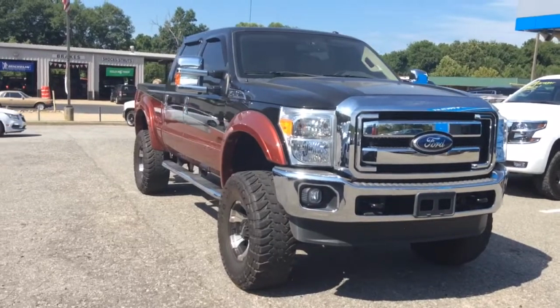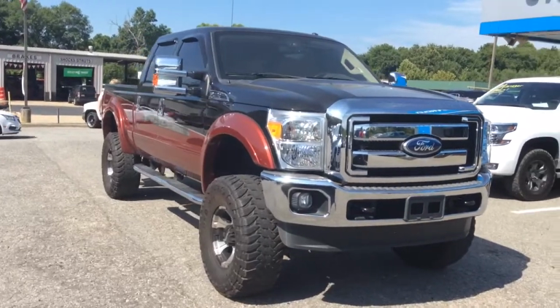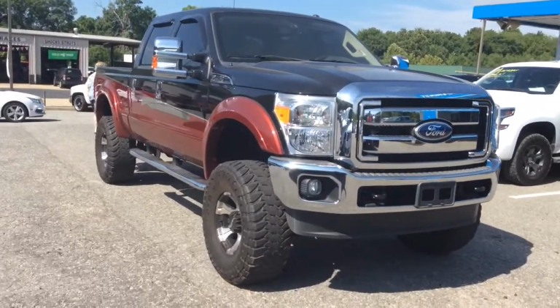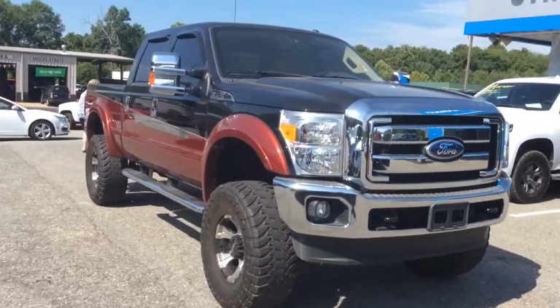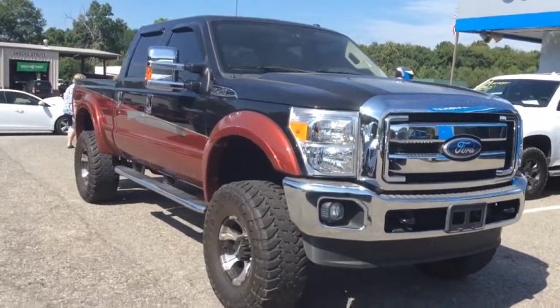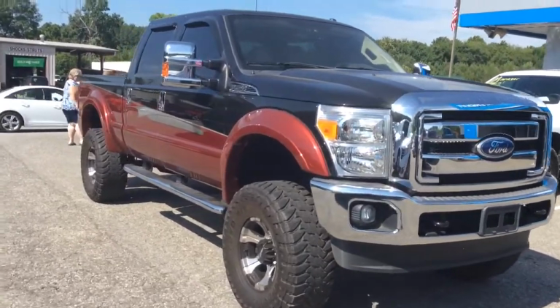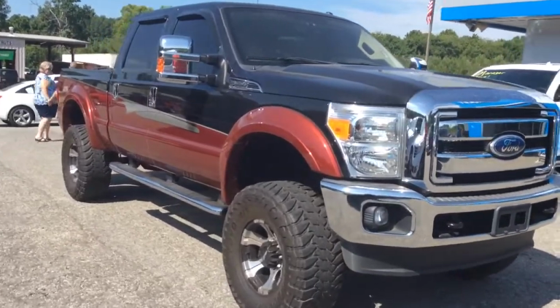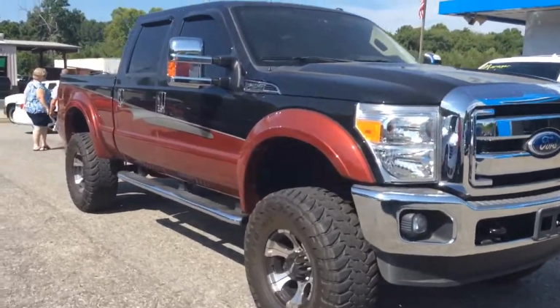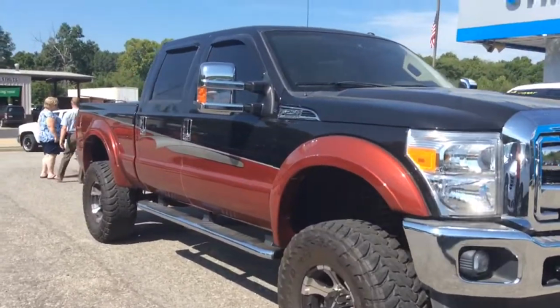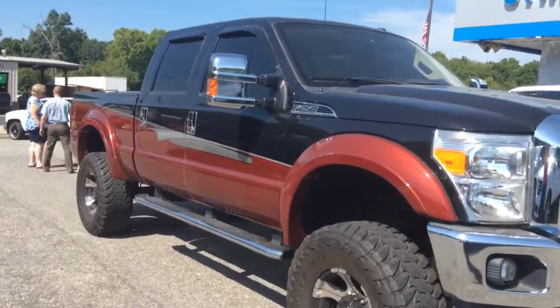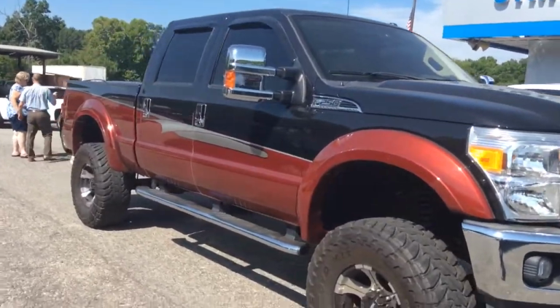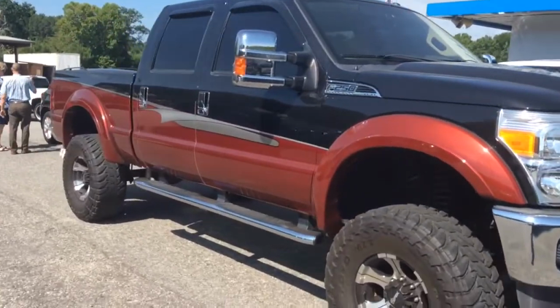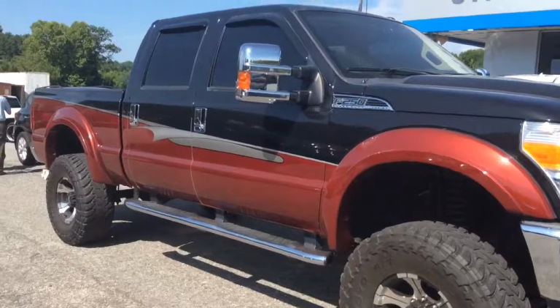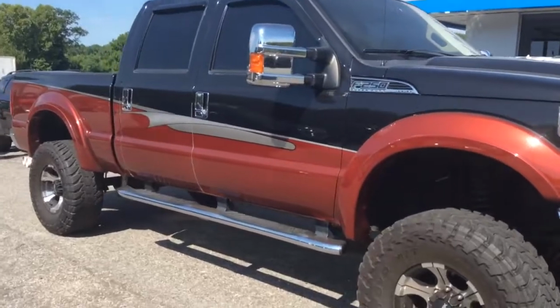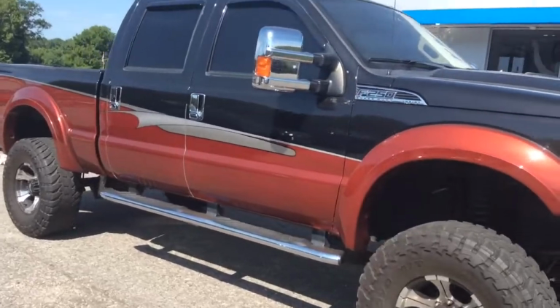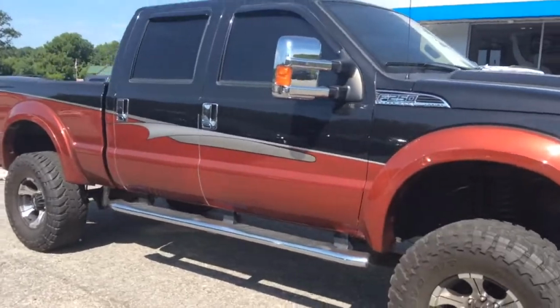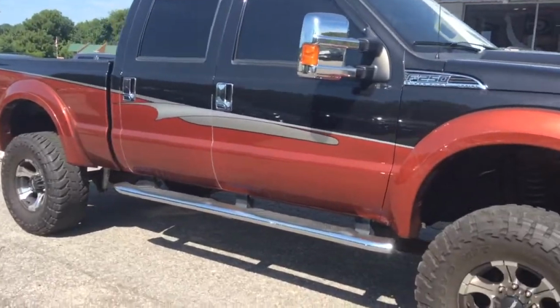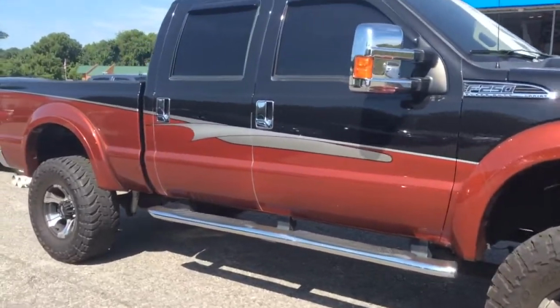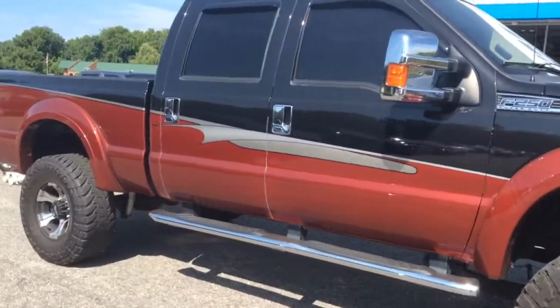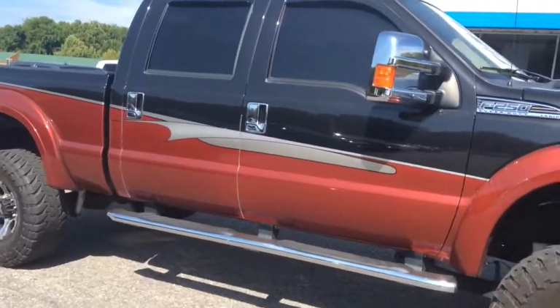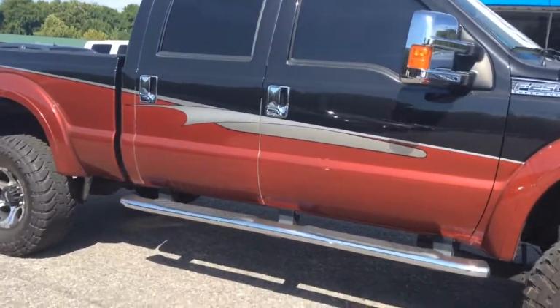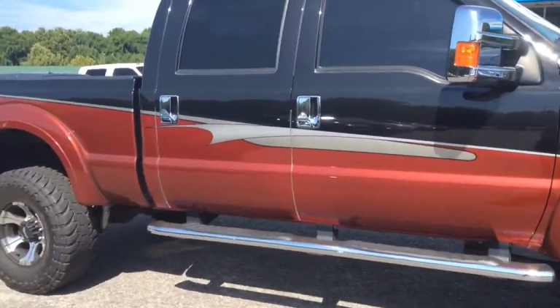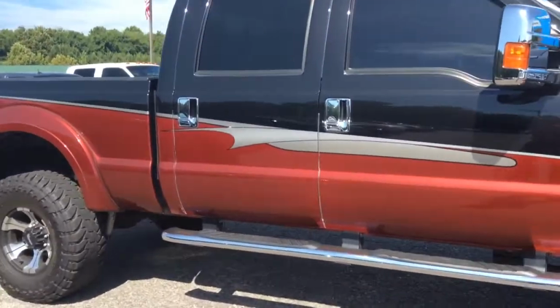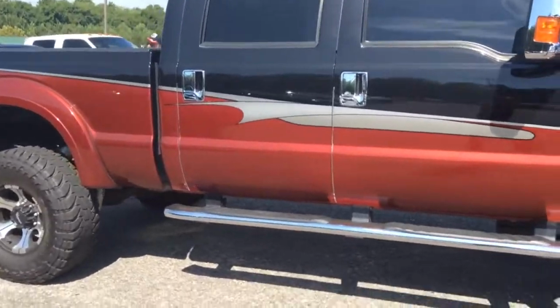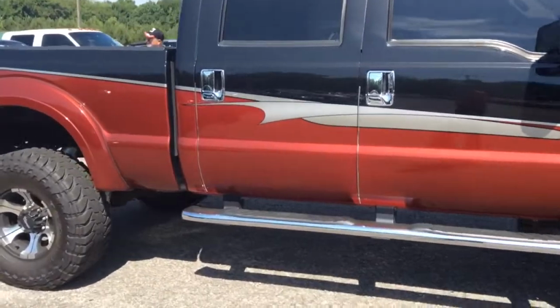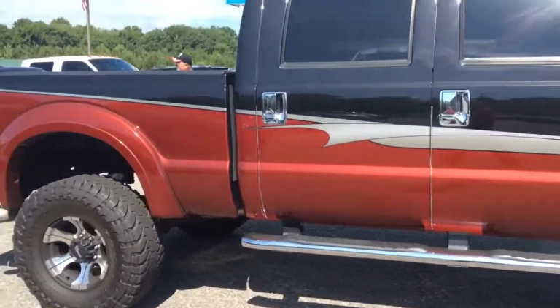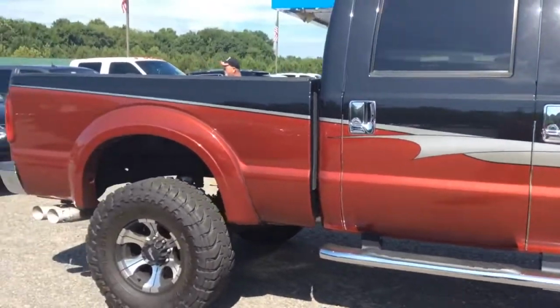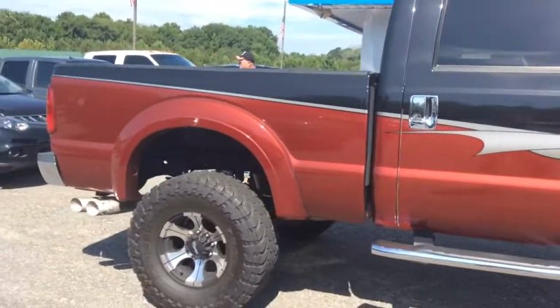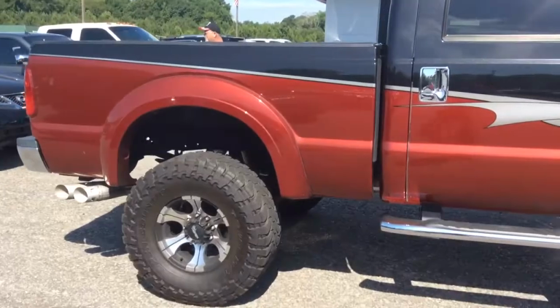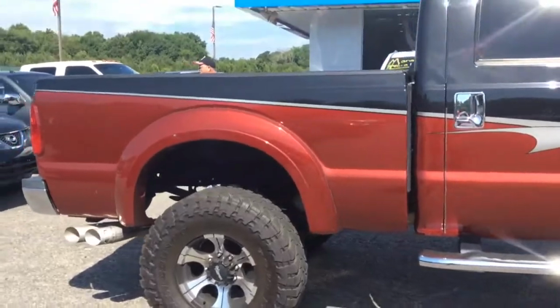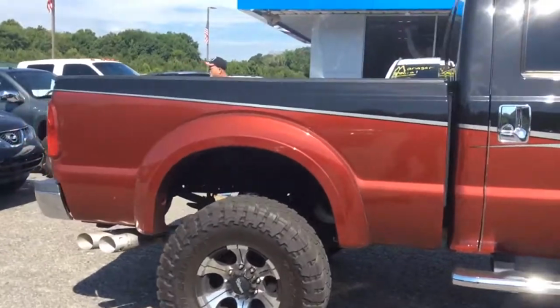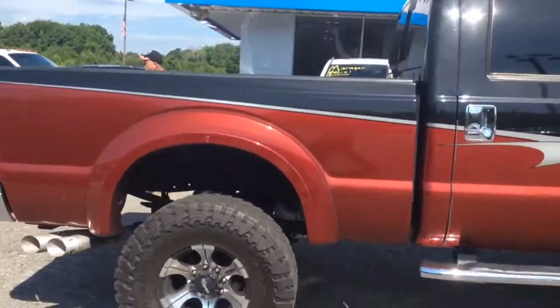Hey, this is Brent over at Jimmy Britt Chevrolet. Here is the 2011 Ford F-250. What an excellent choice — just a beautiful vehicle overall. This is exactly what you're looking for.